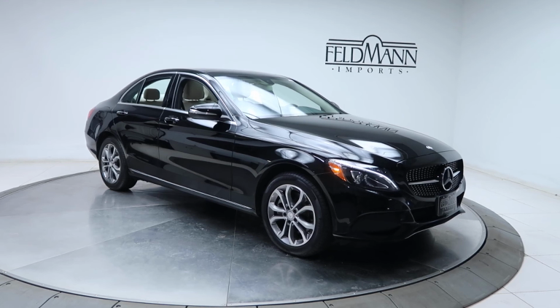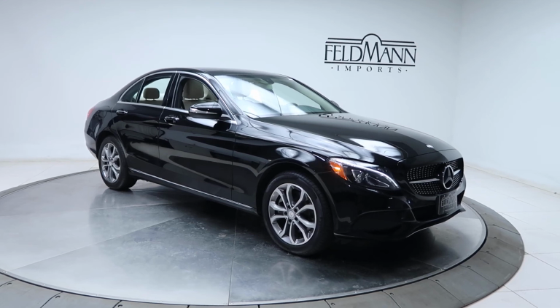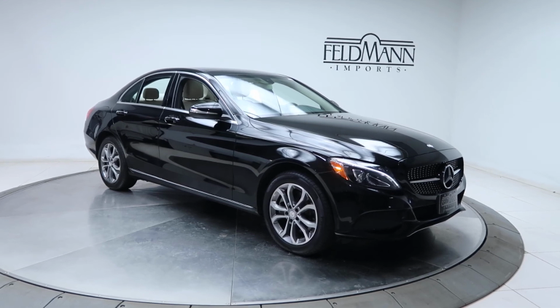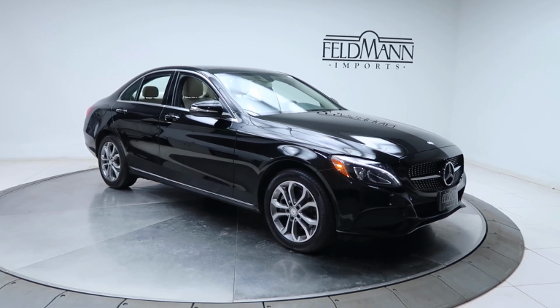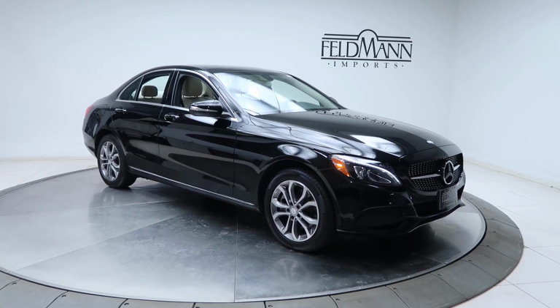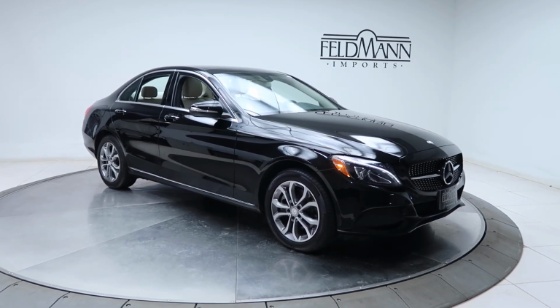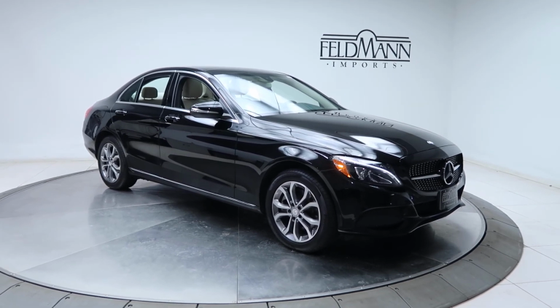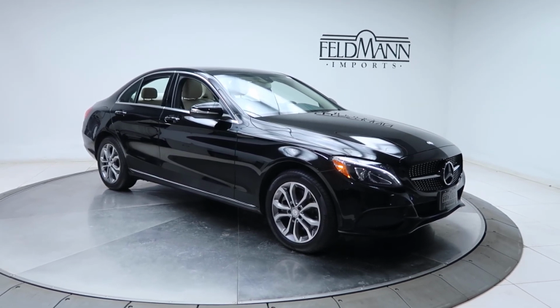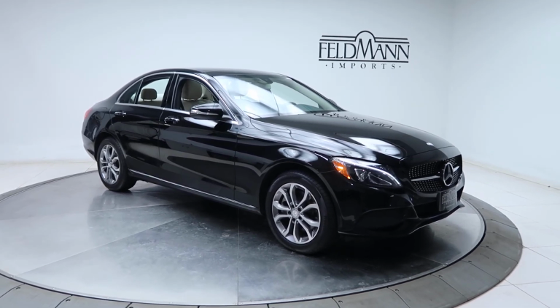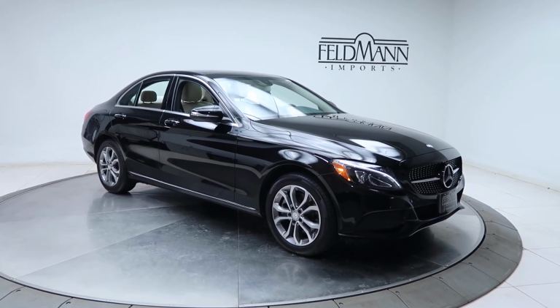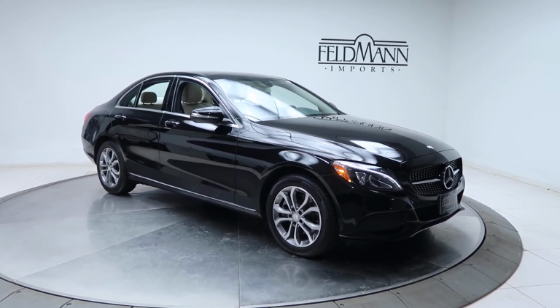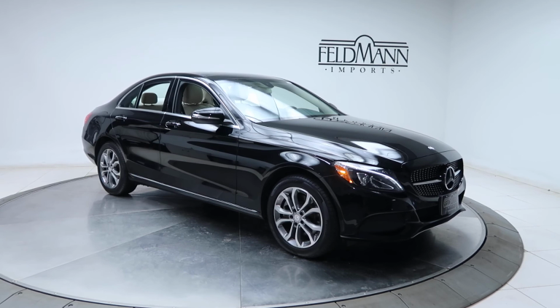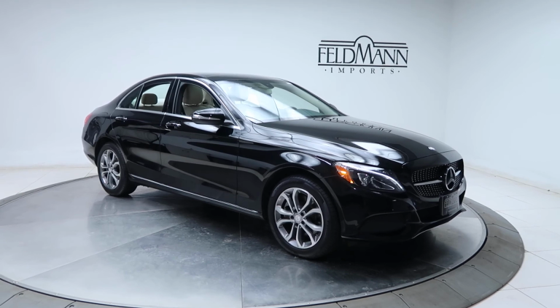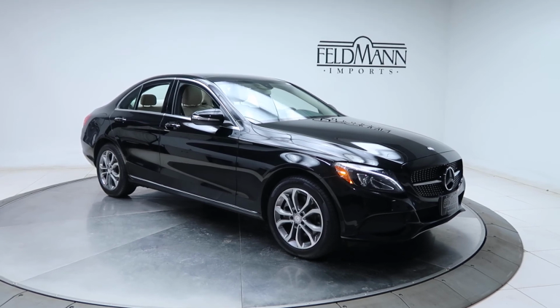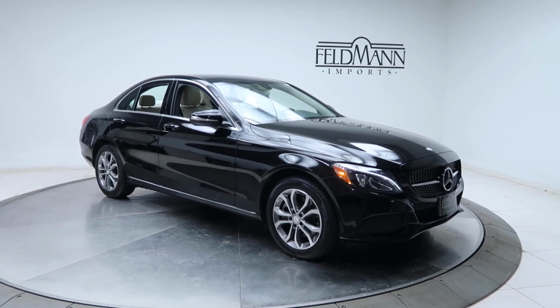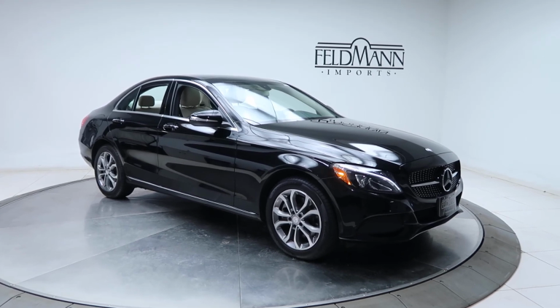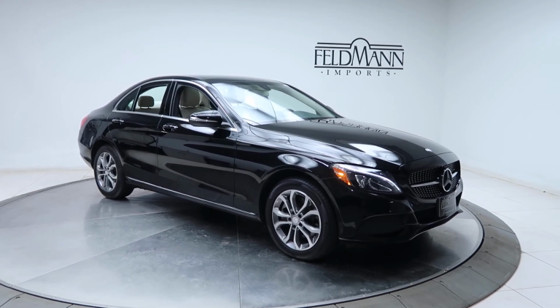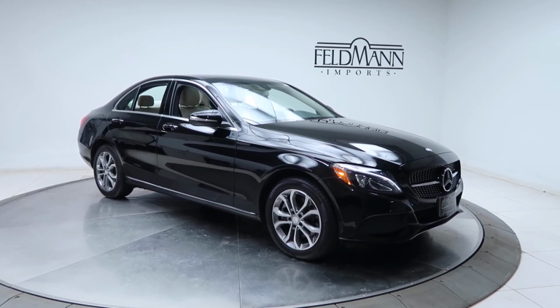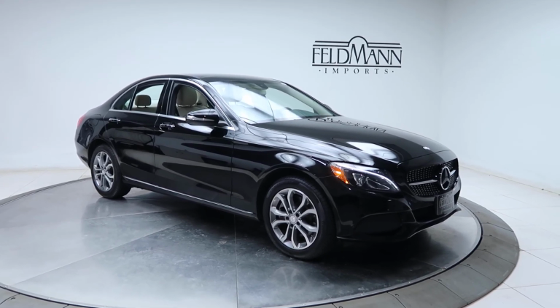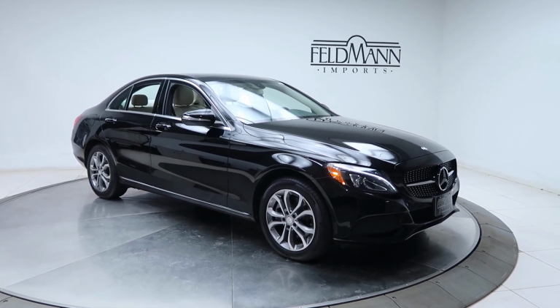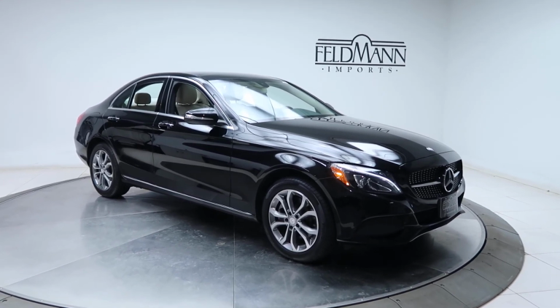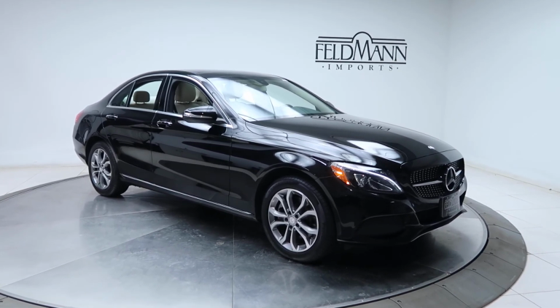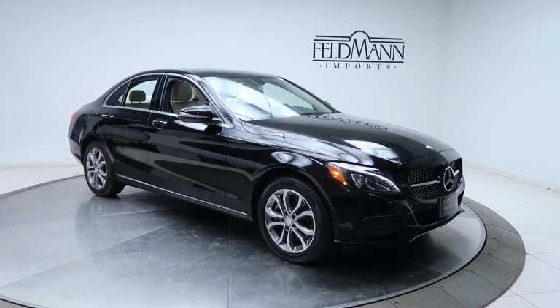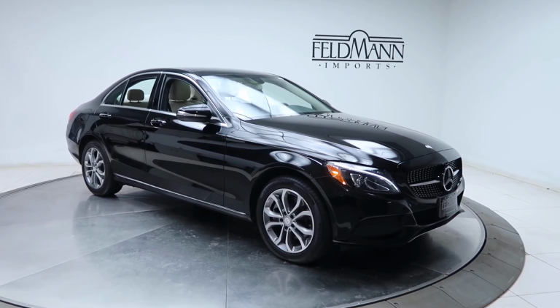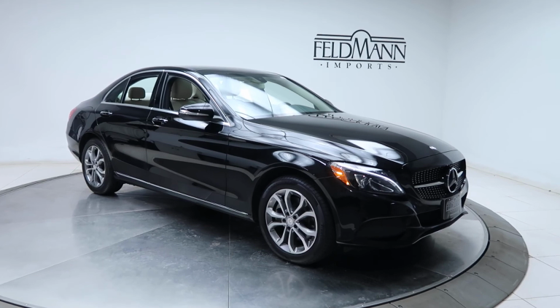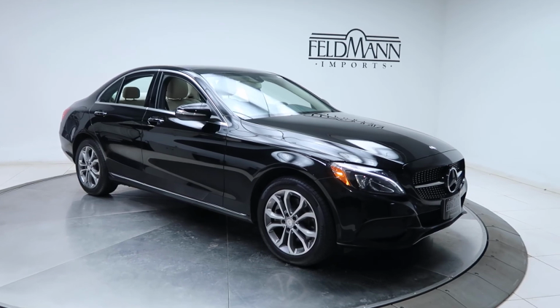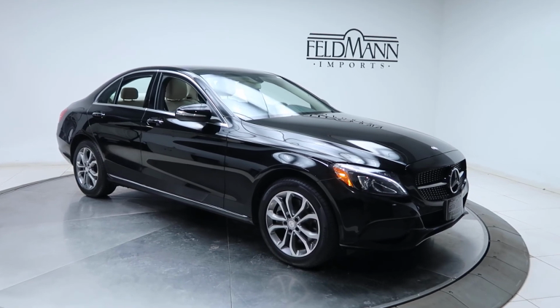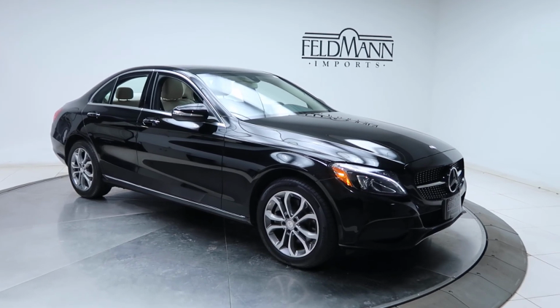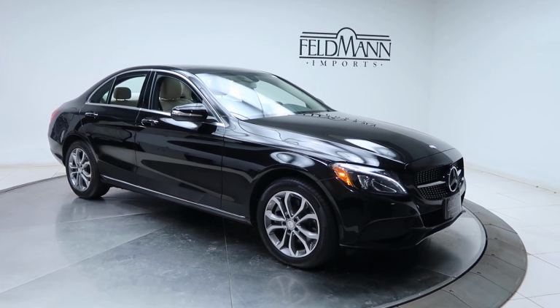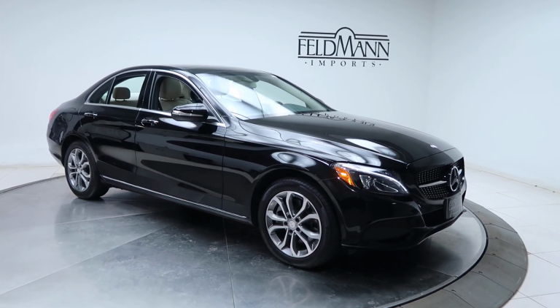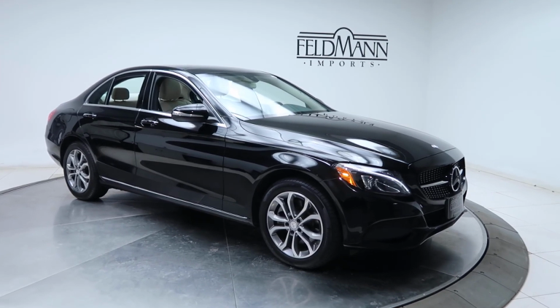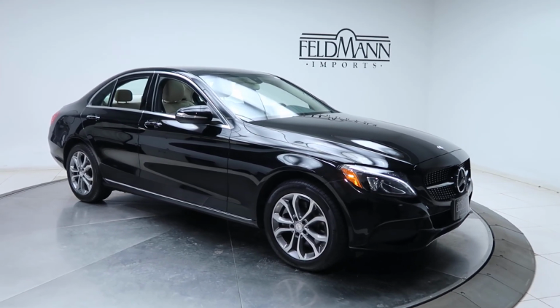Hey, what's up everyone, this is Chris from Feldman Imports. Today we are taking a look at a 2015 C300 4Matic. This one is black. Under the hood is a 4-cylinder 2-liter turbo pushing out 241 horsepower and 273 pounds of torque.